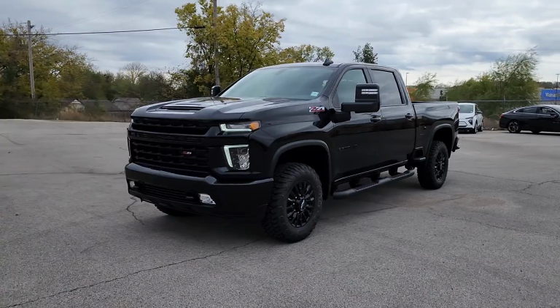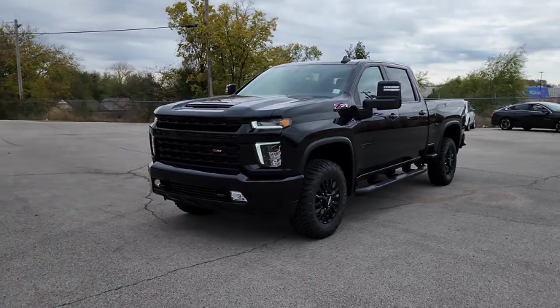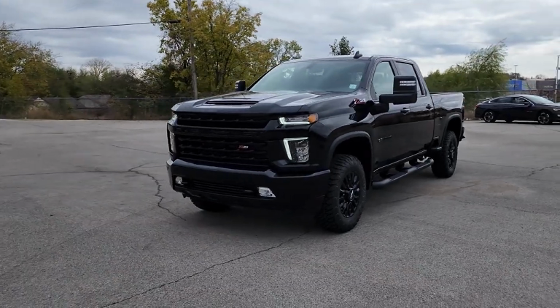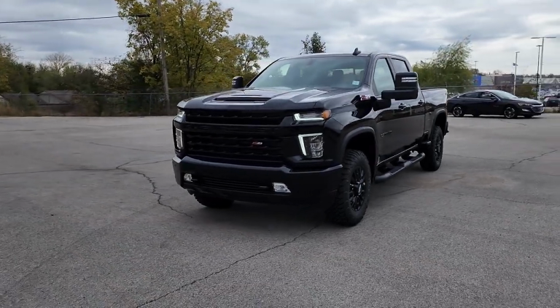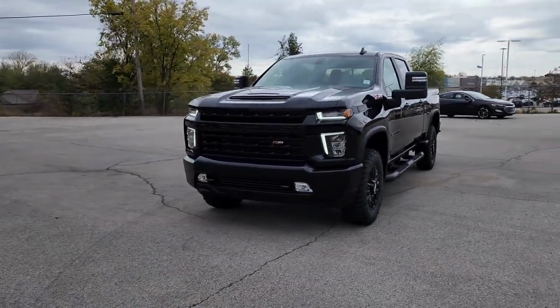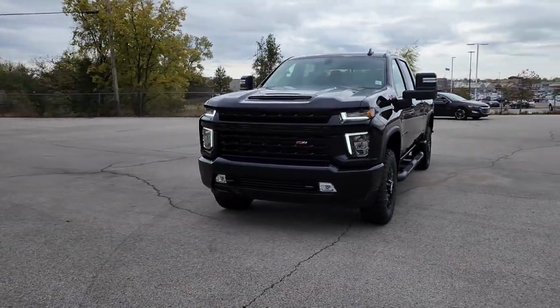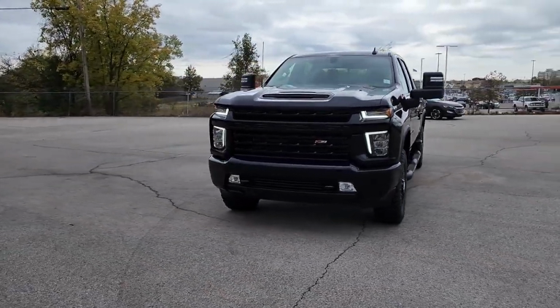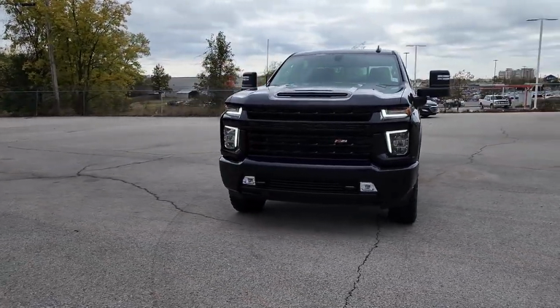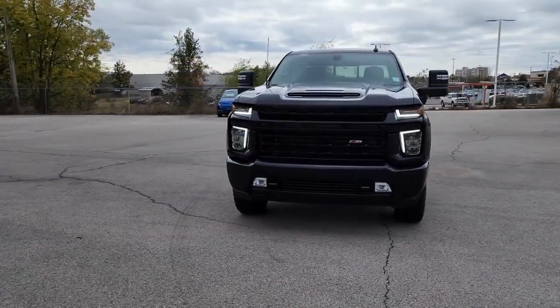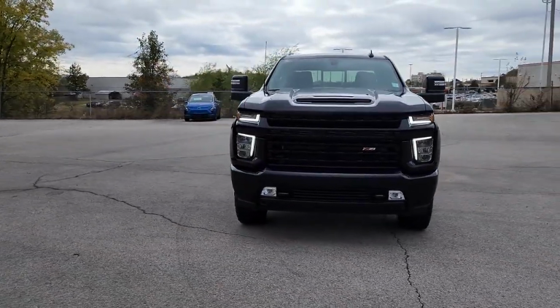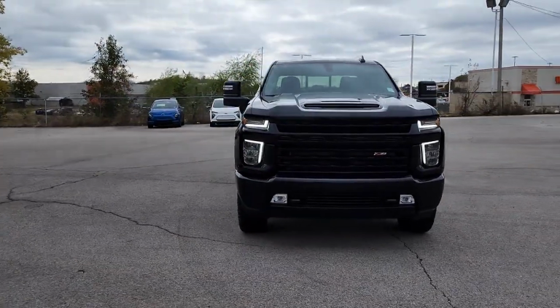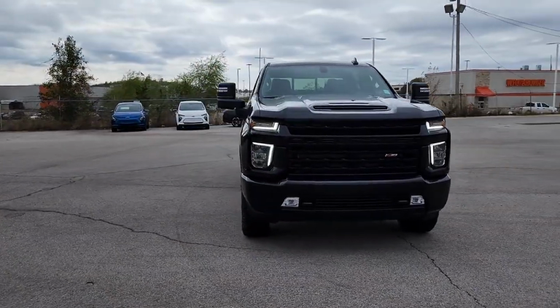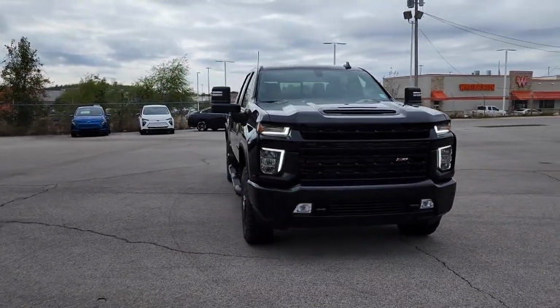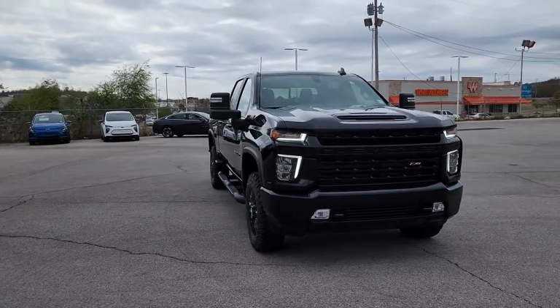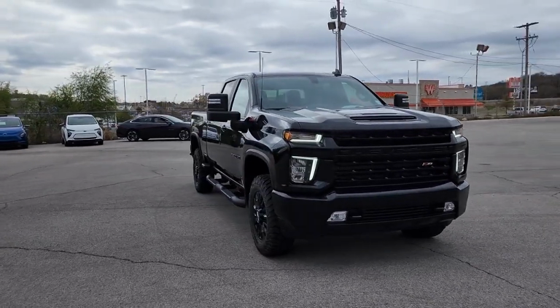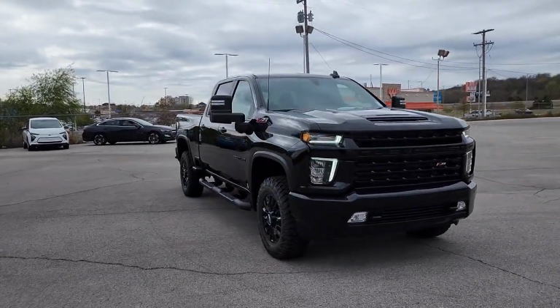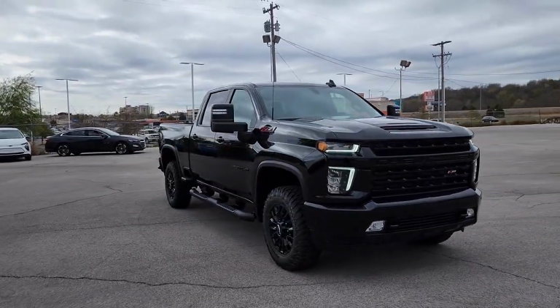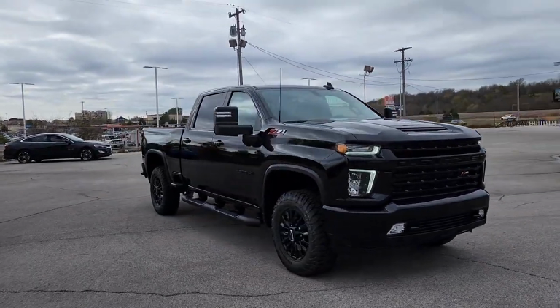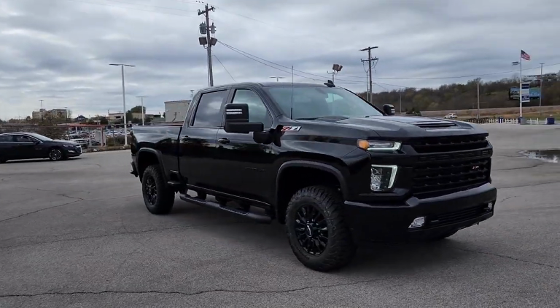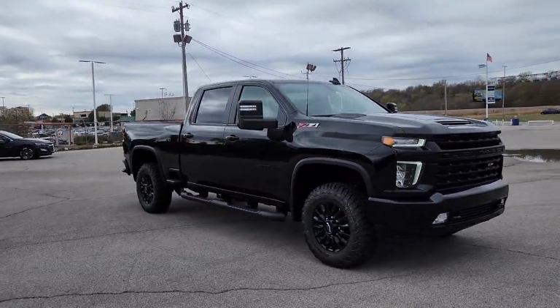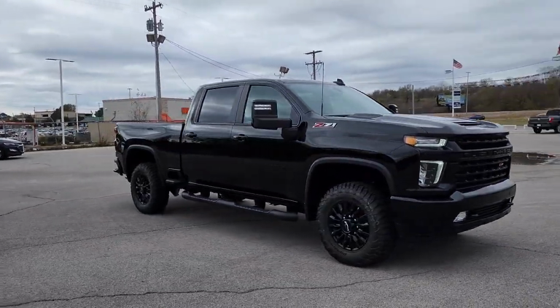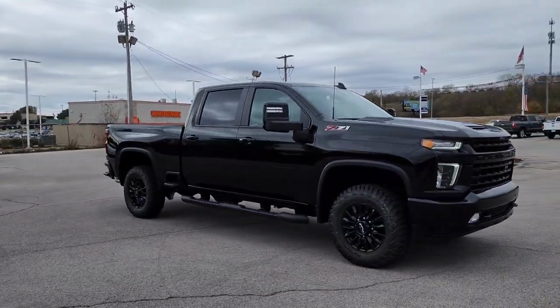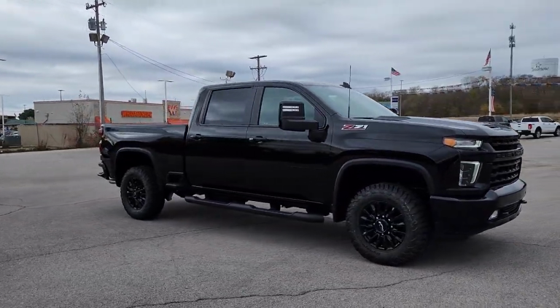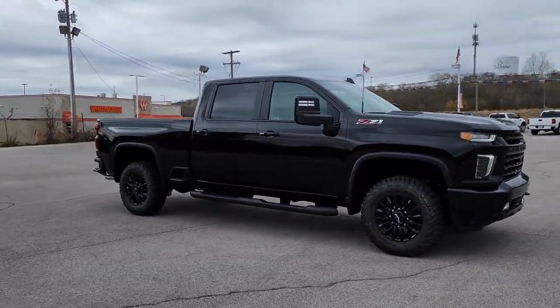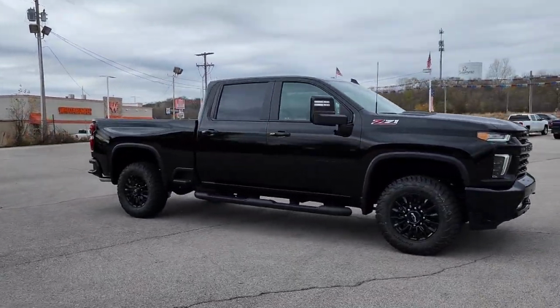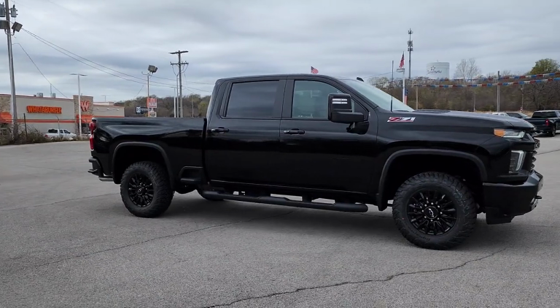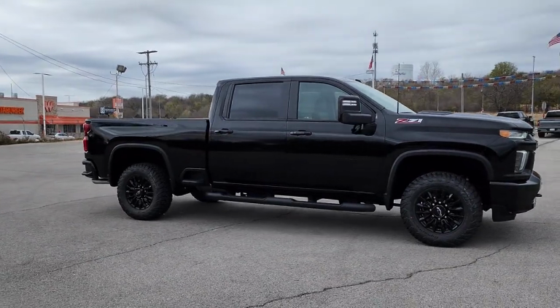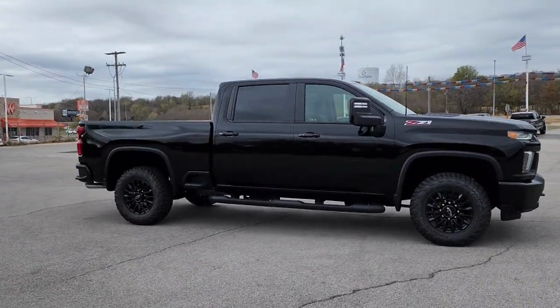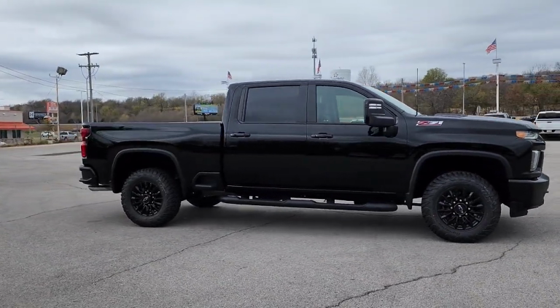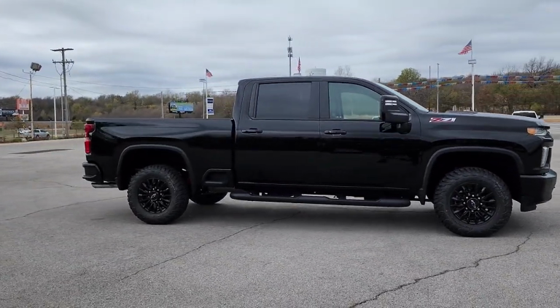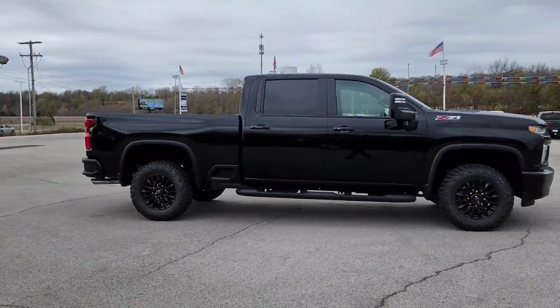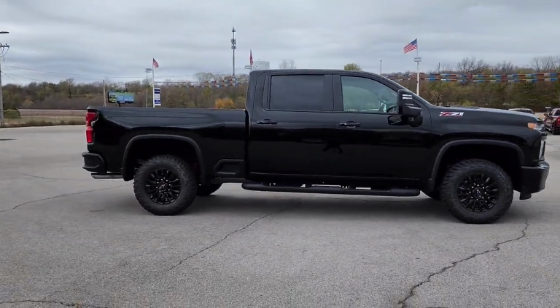Look no further than the 2023 Chevrolet Silverado HD. Aim higher than ever in the all-new Silverado pickup, the truck that digs deep to give you more of what you want and need.